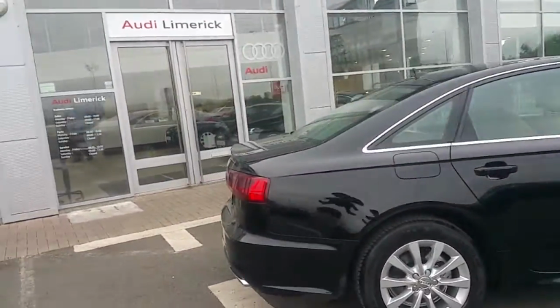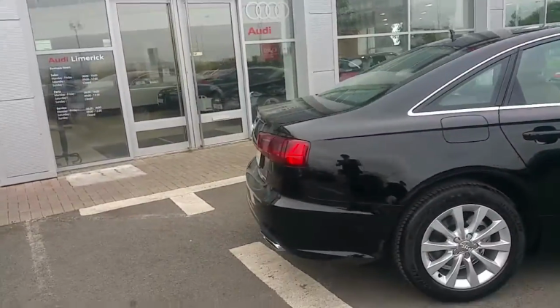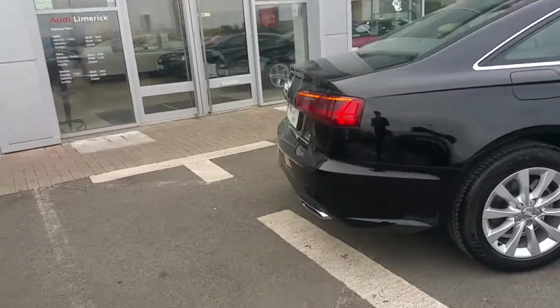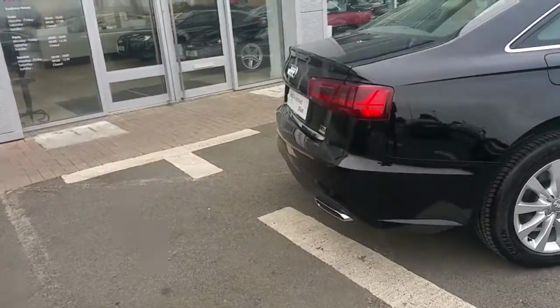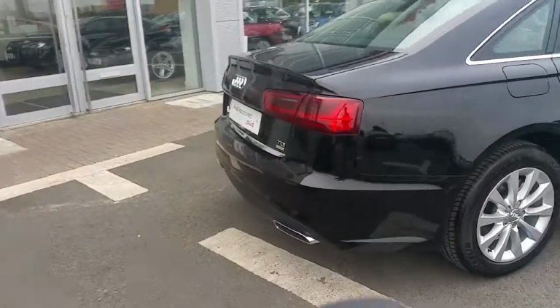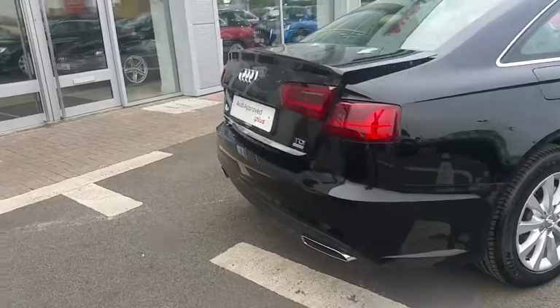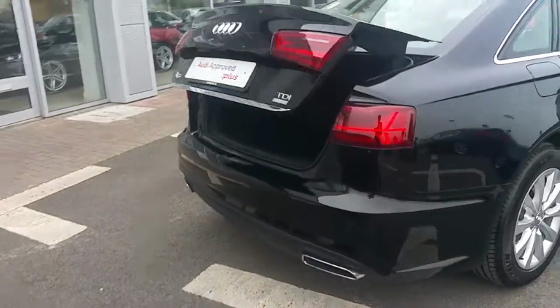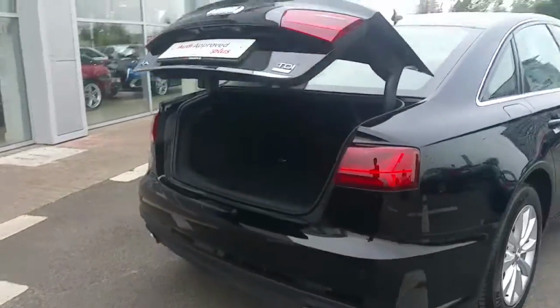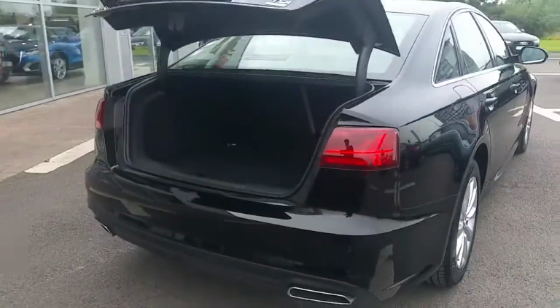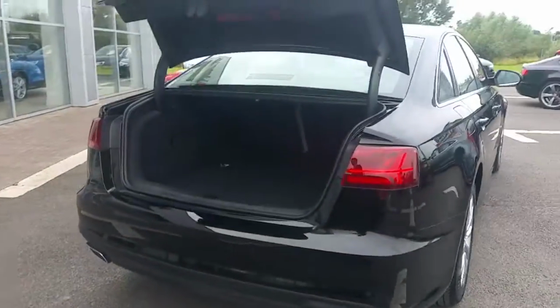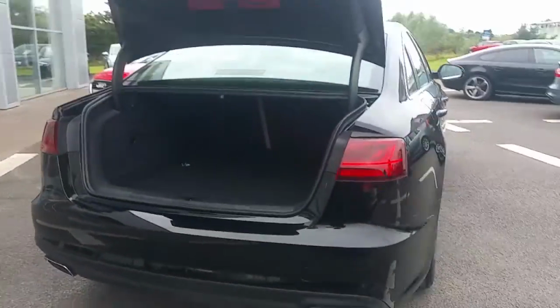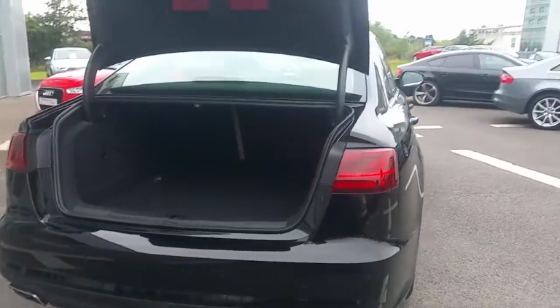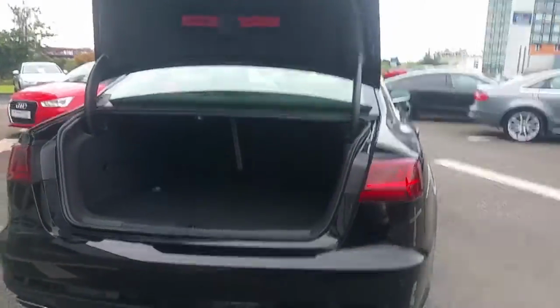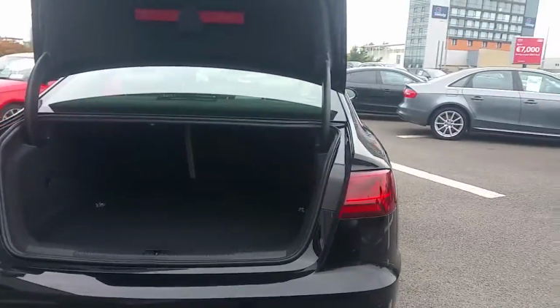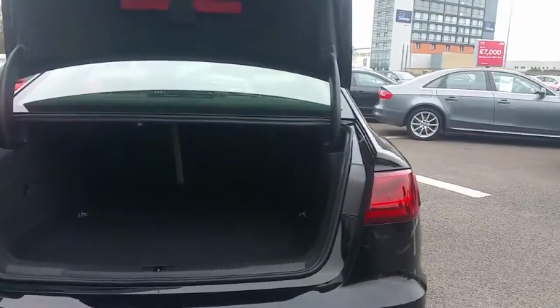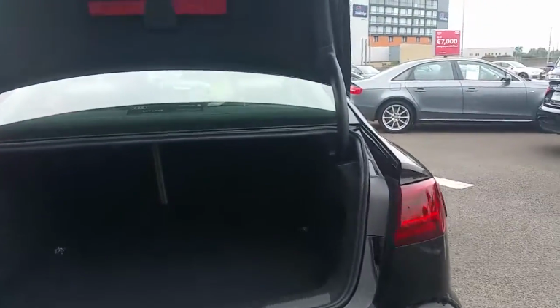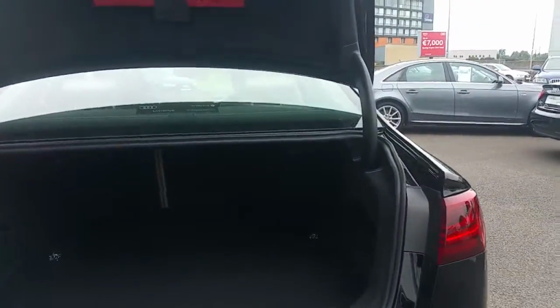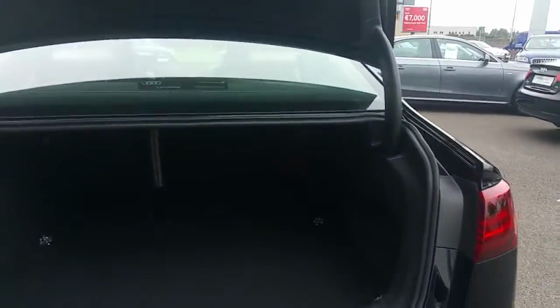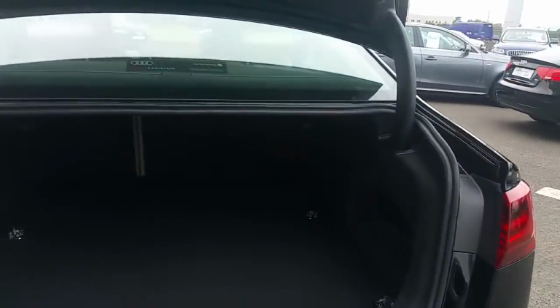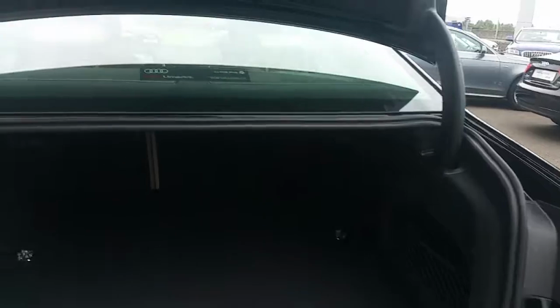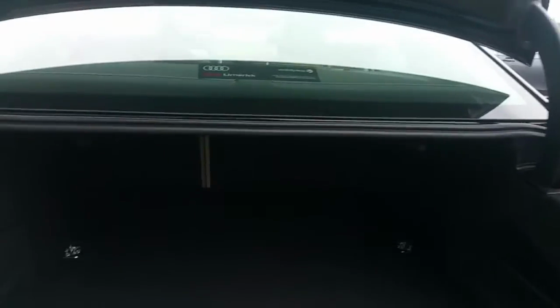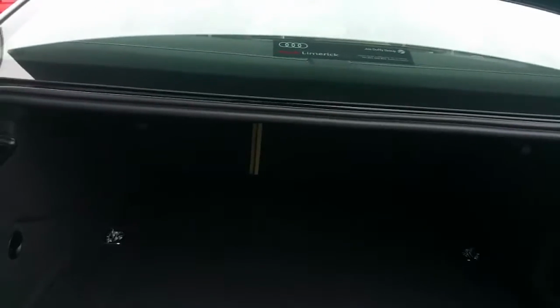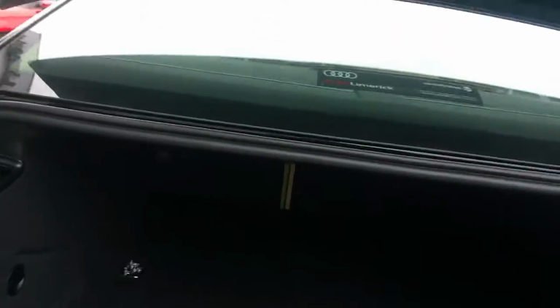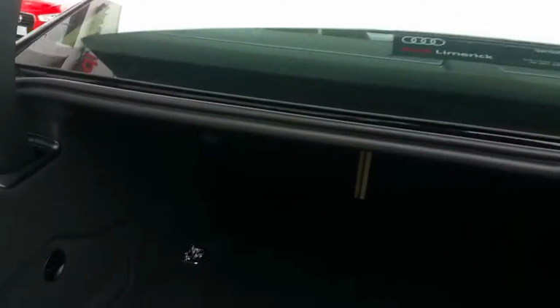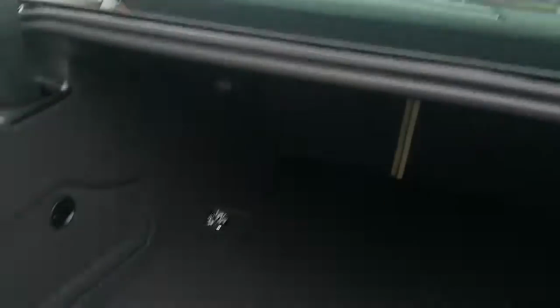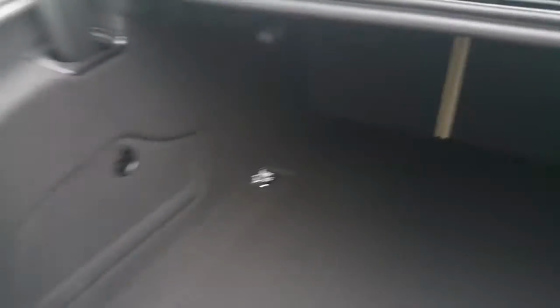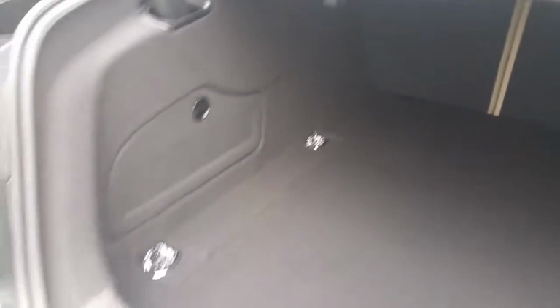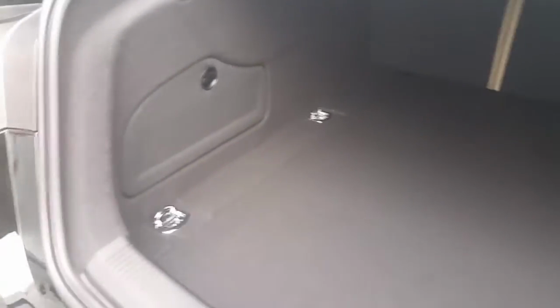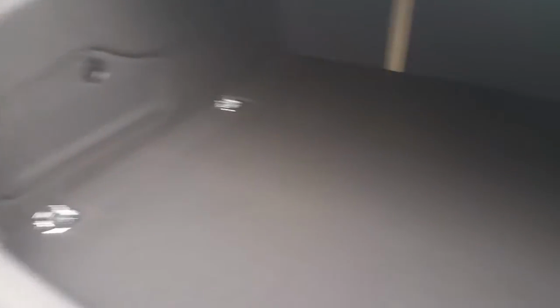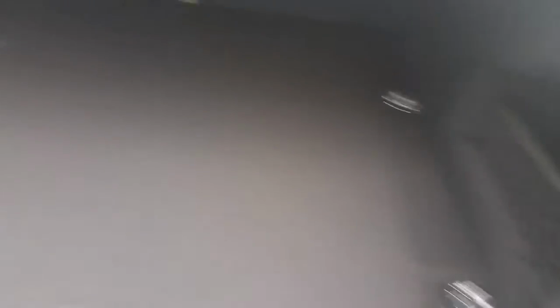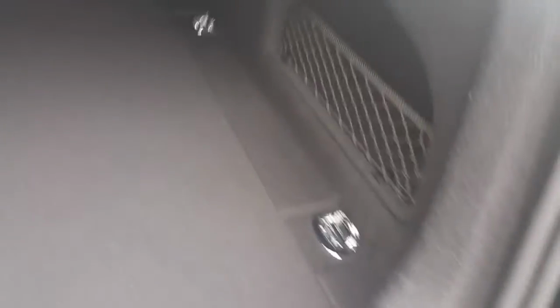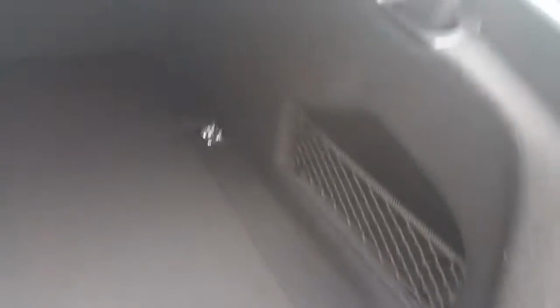The key can be used as a remote to open the boot. The A6 provides very generous boot space which can be further expanded by folding down the back seats. It's also equipped with four separate anchor points for ISOFIX seats.